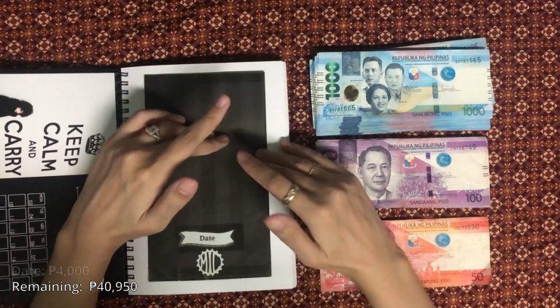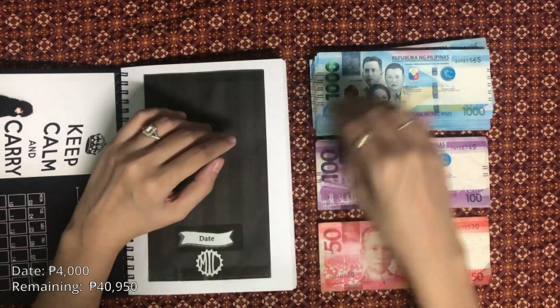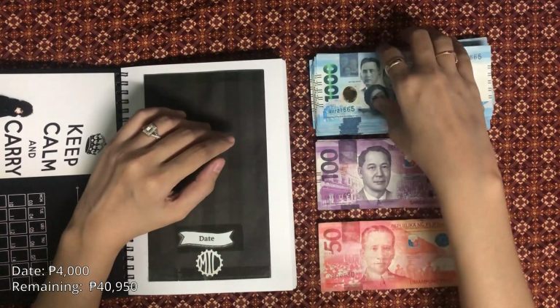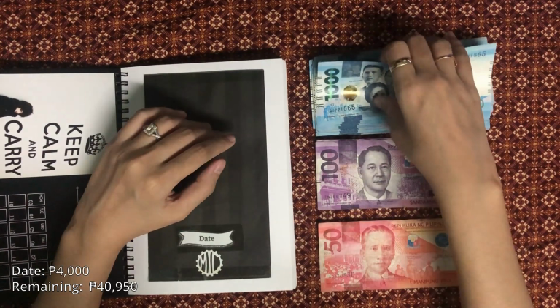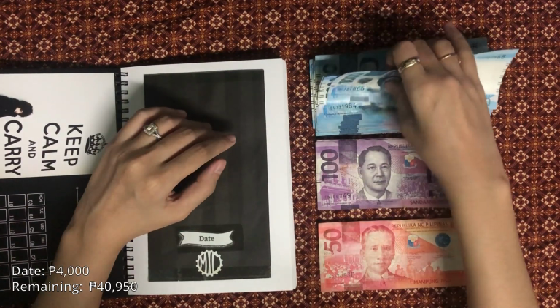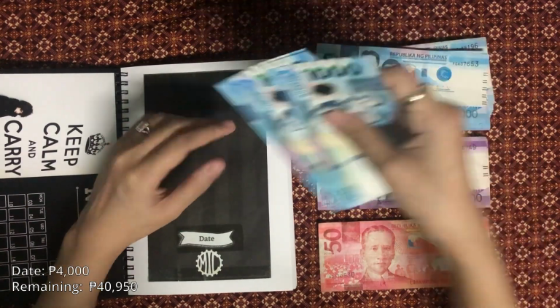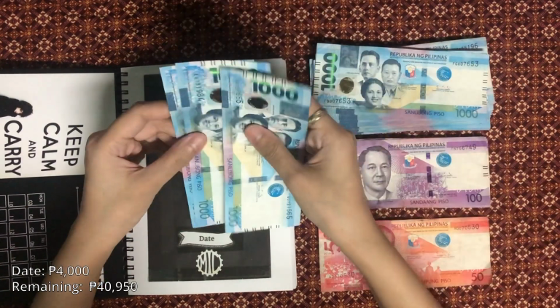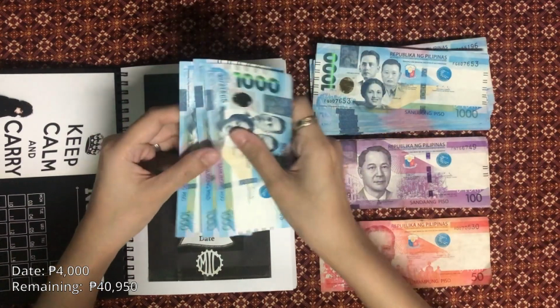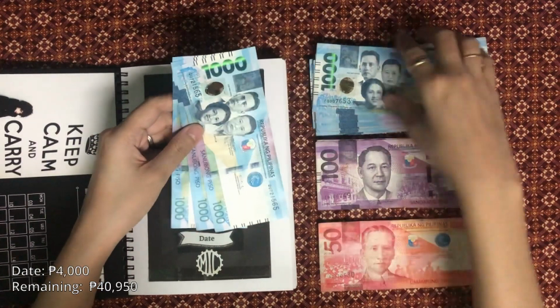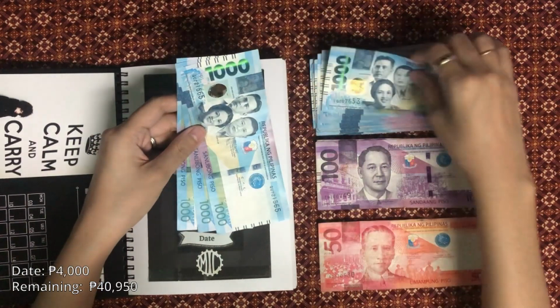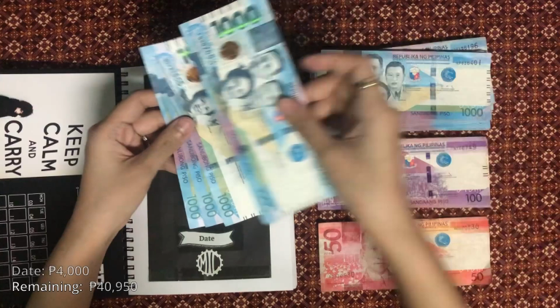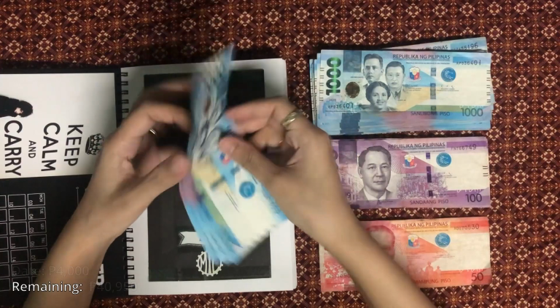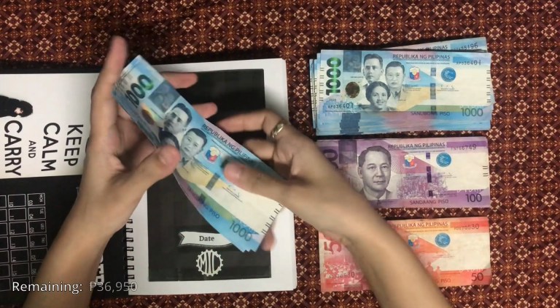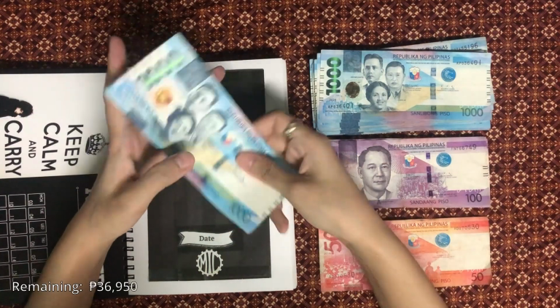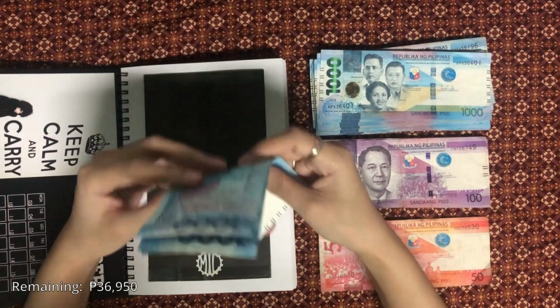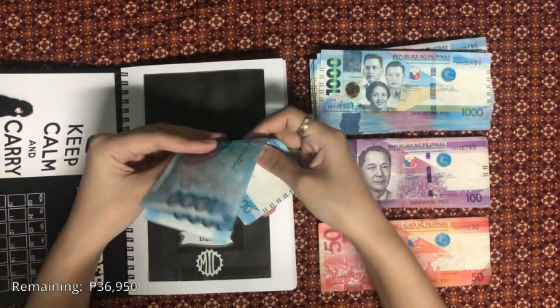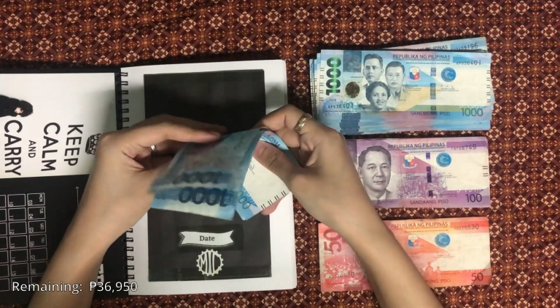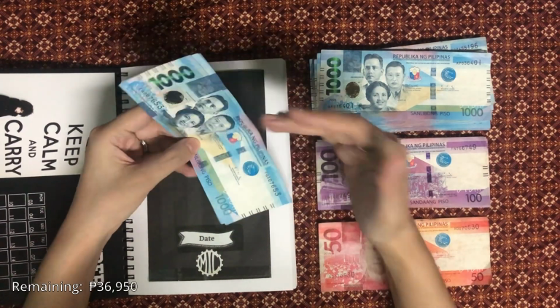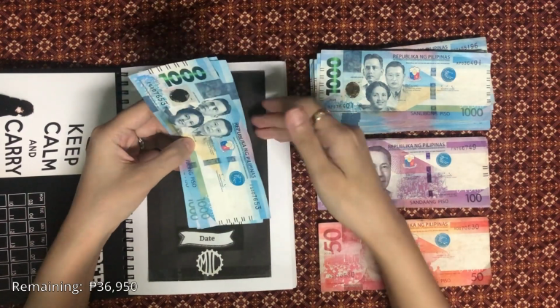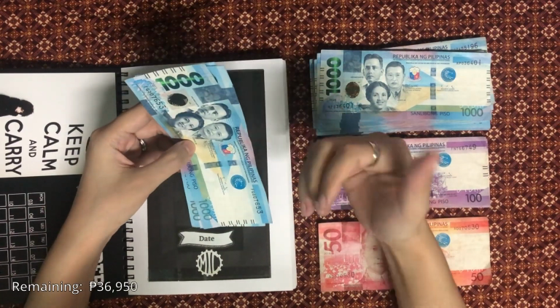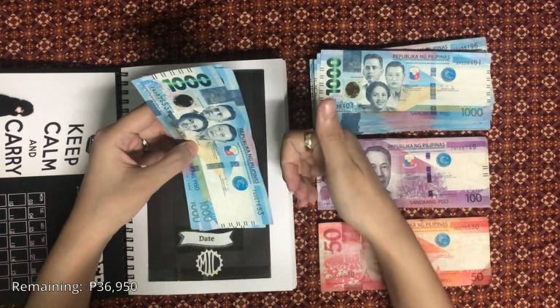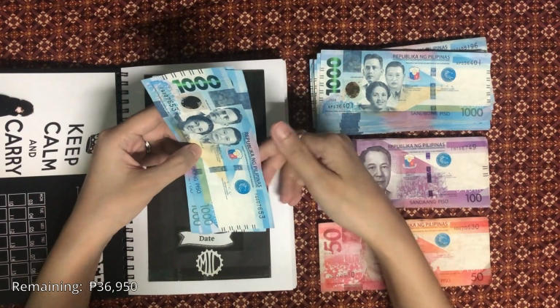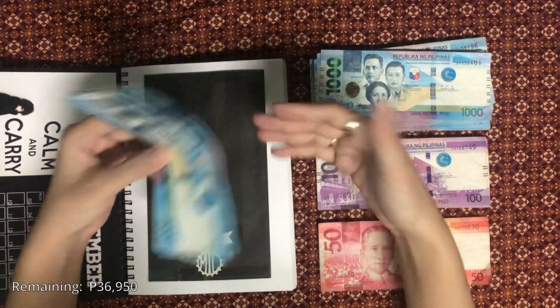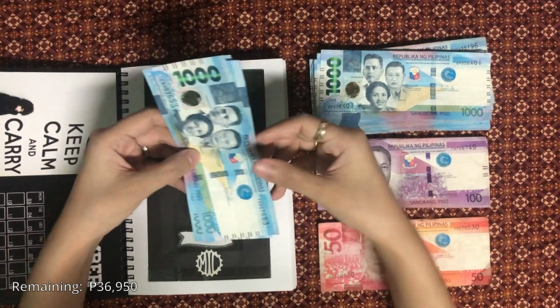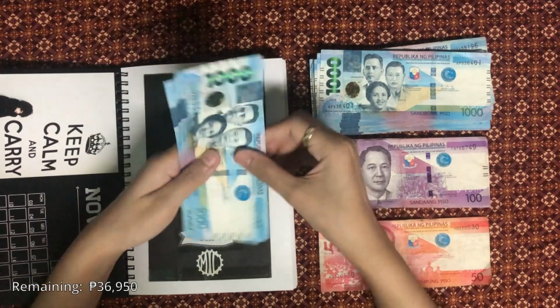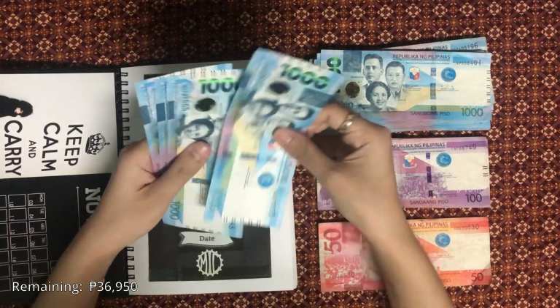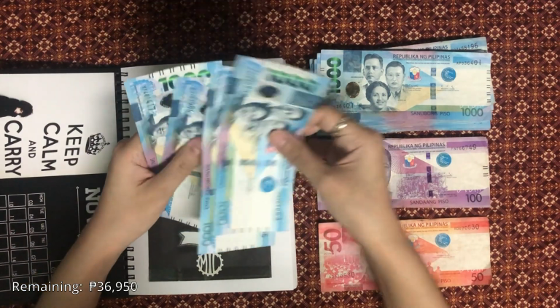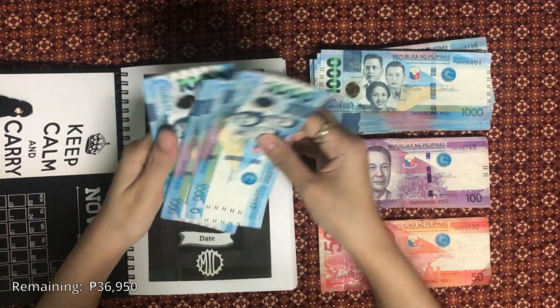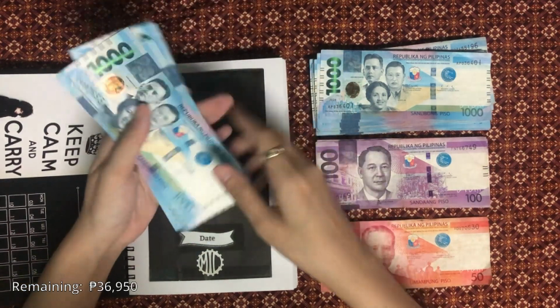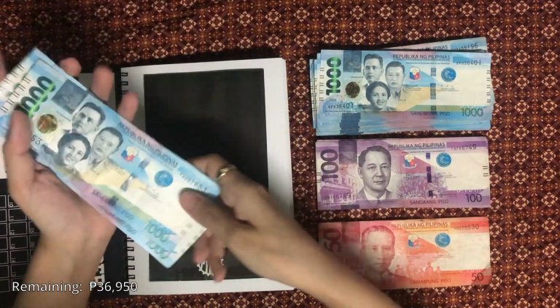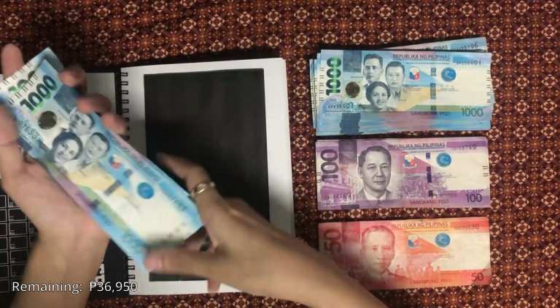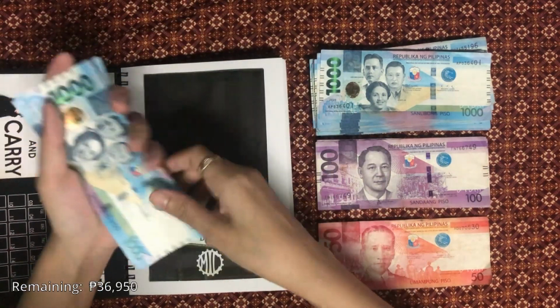Dating. I usually budget 3,000 for date spending, but this month I'm putting in 4,000 pesos because as I've mentioned, we're planning to go out a lot this month to do oculars. So that's 4,000 pesos.